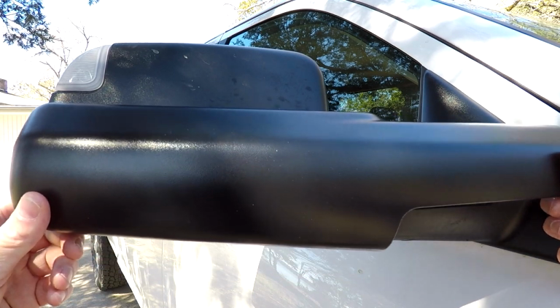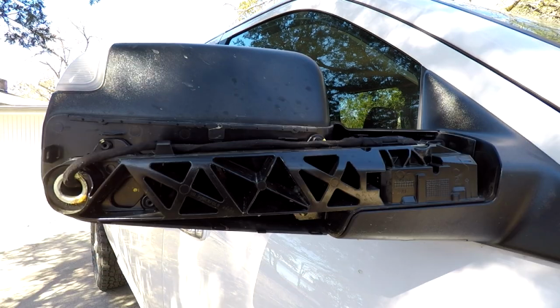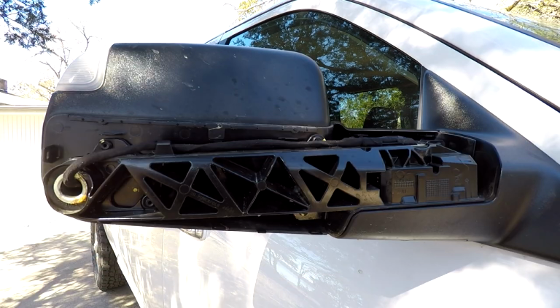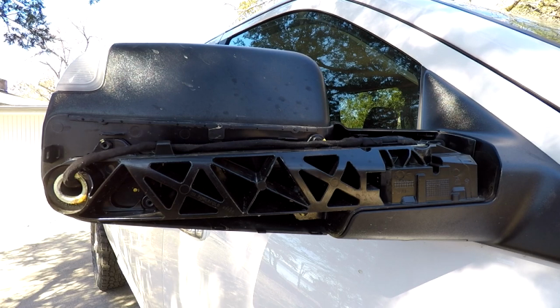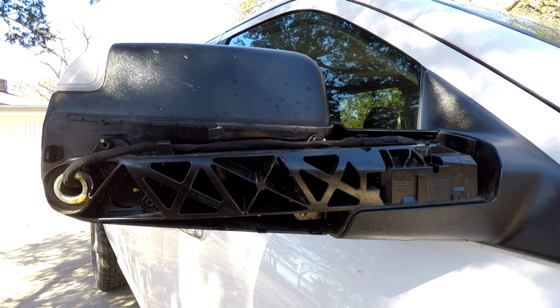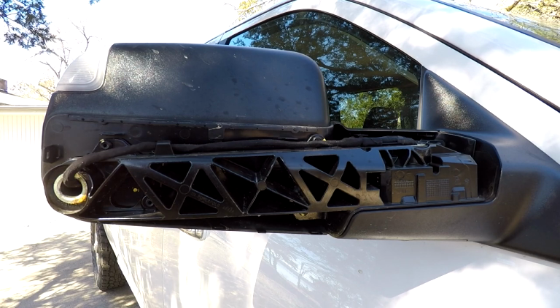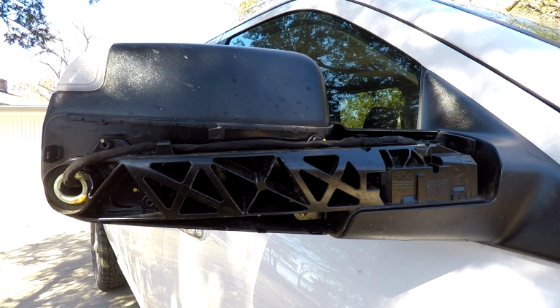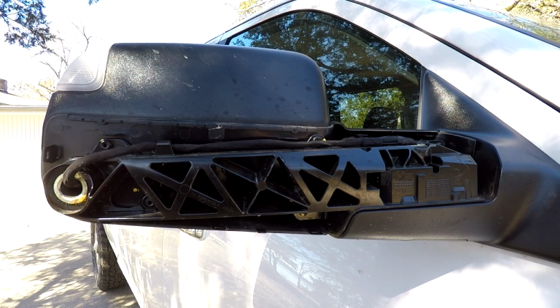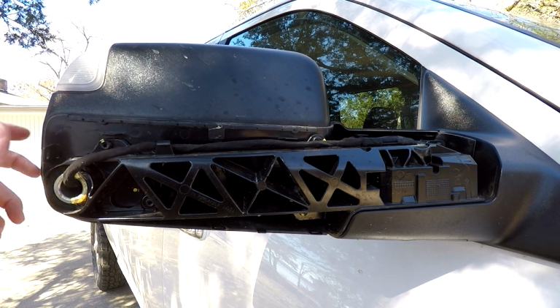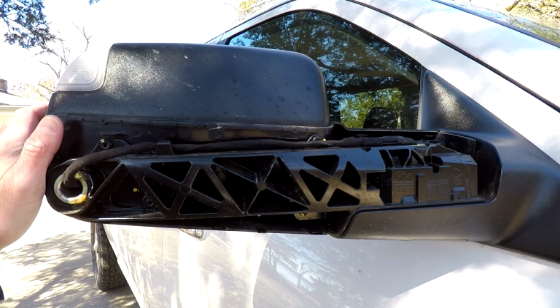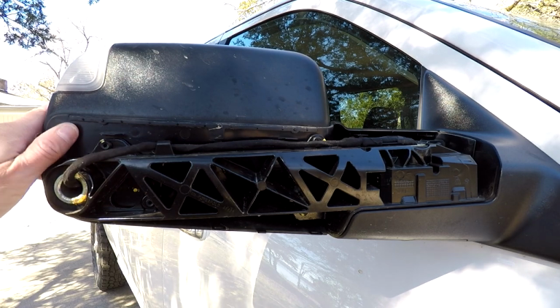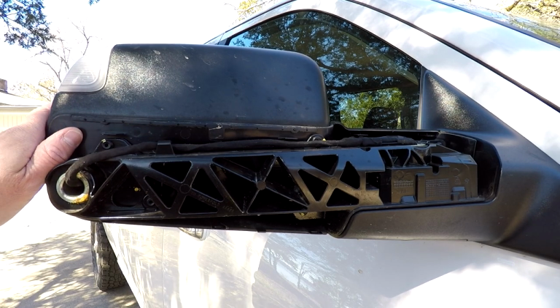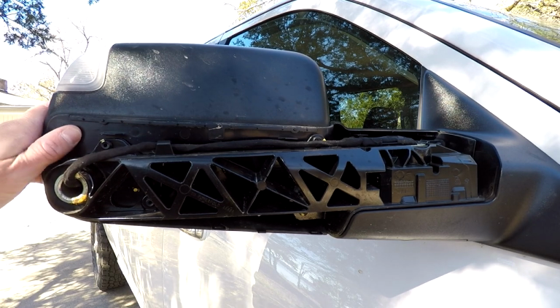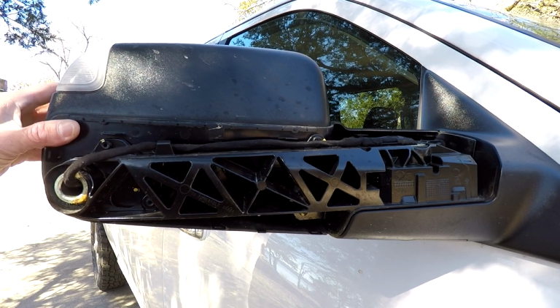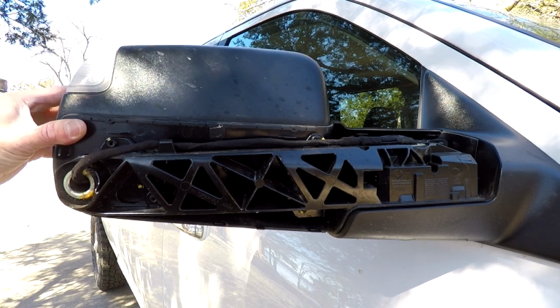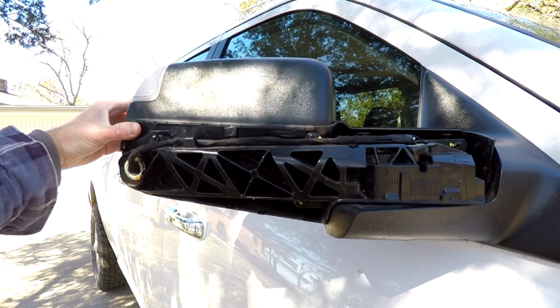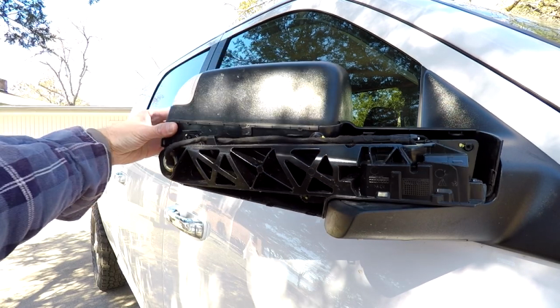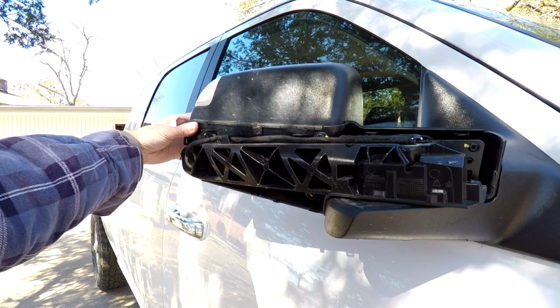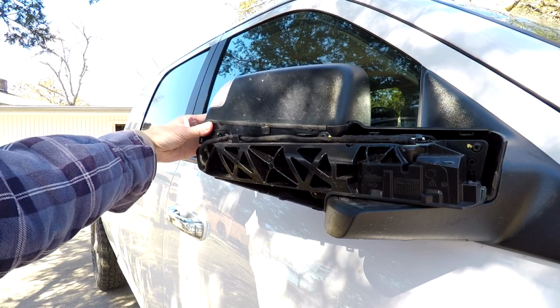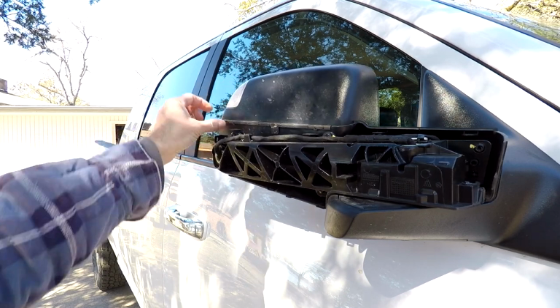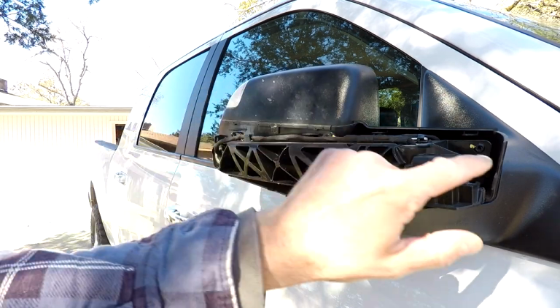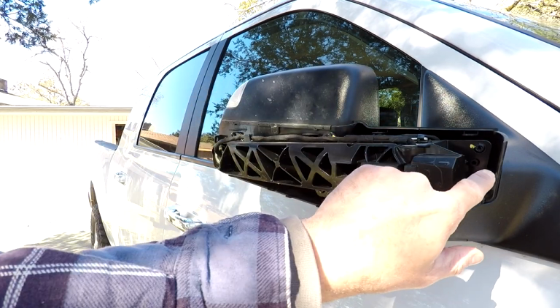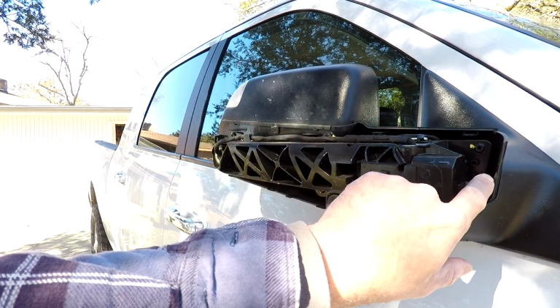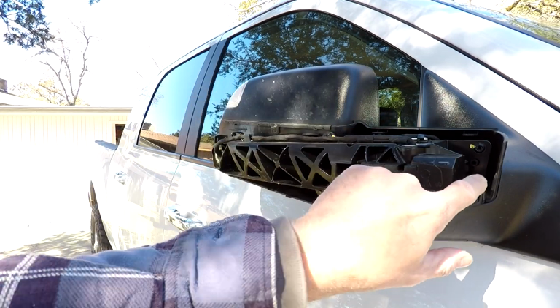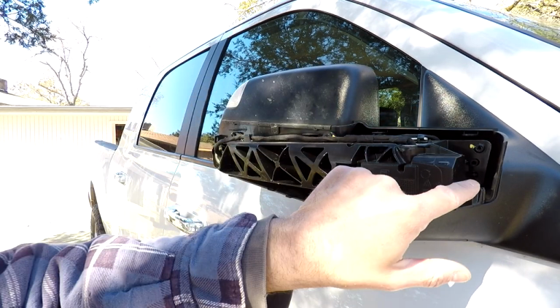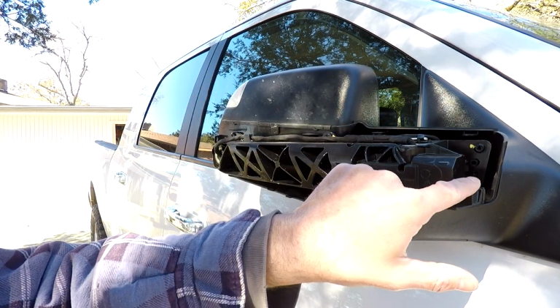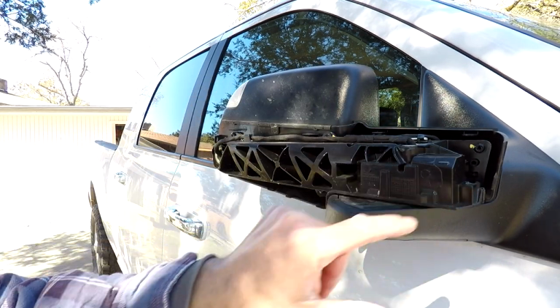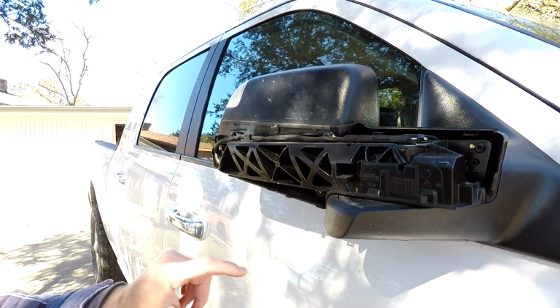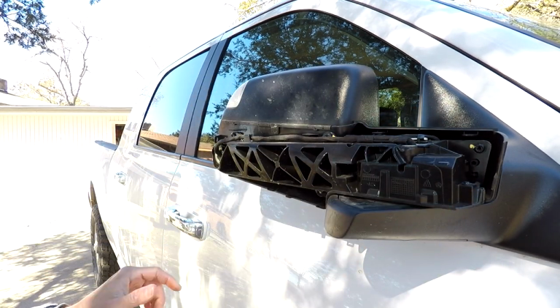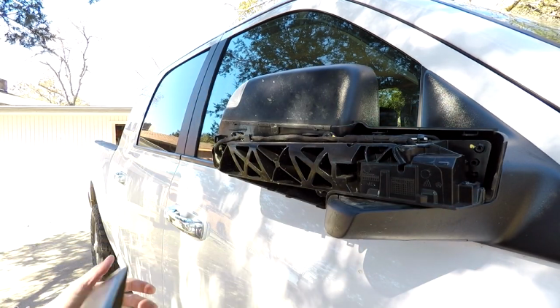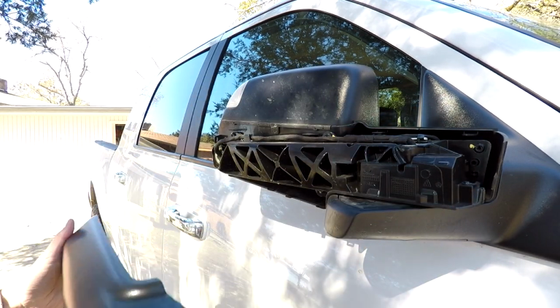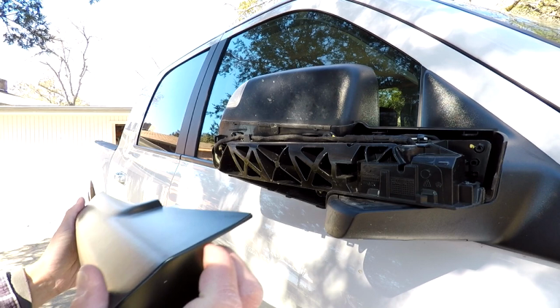I've never installed one of these, but we're going to give it a whirl real quick. I think if you fold the mirror it will expose this side edge and make it a little bit easier.